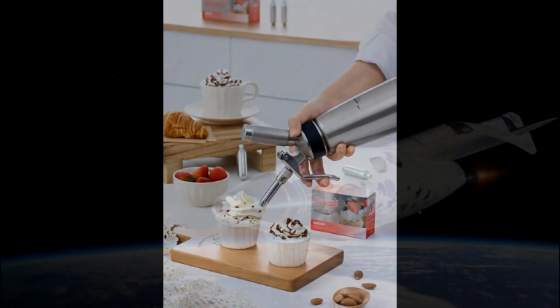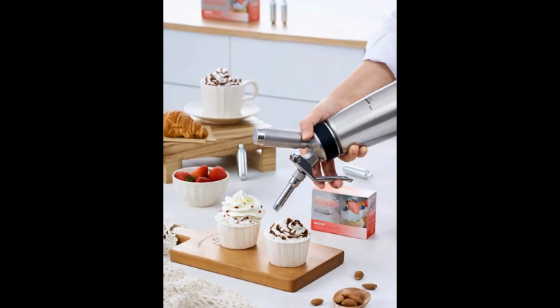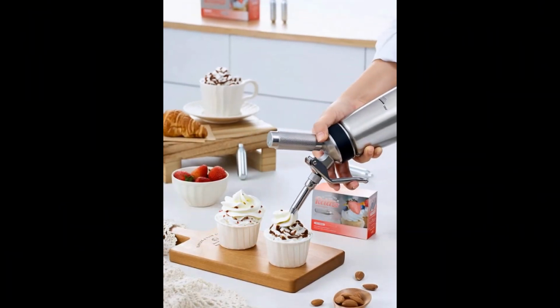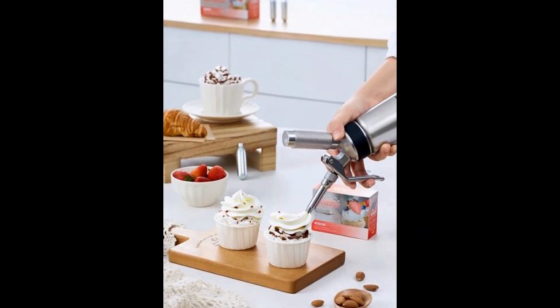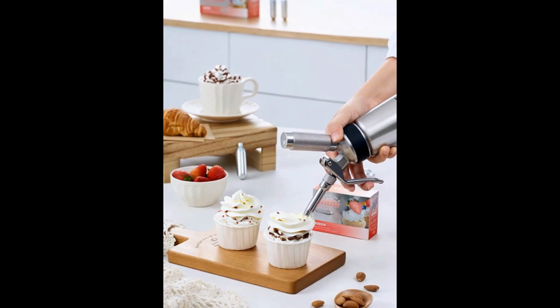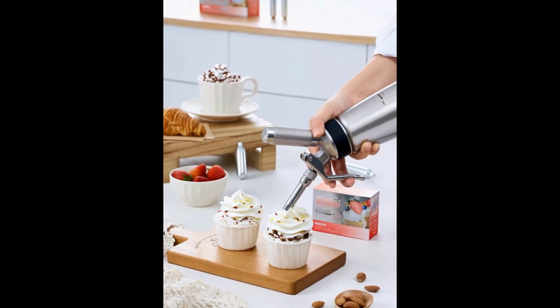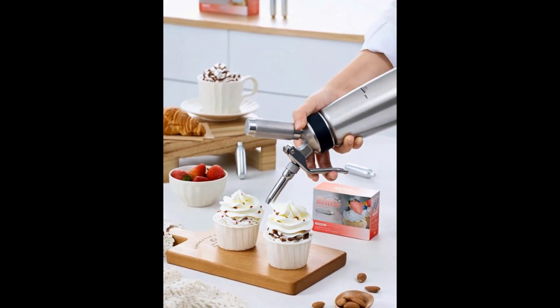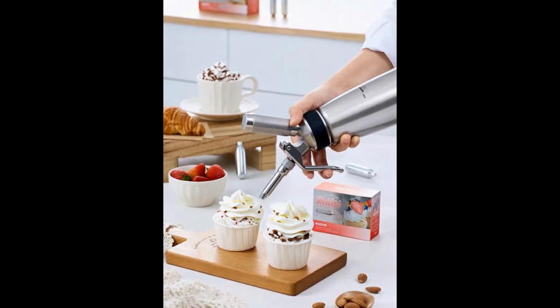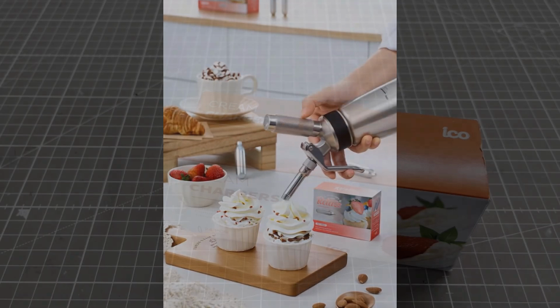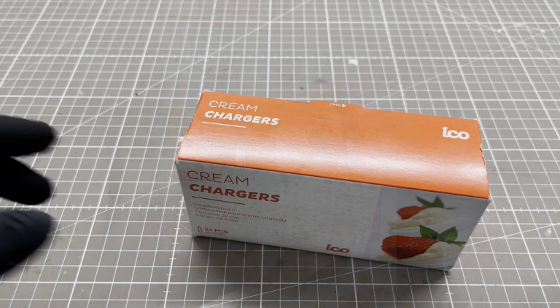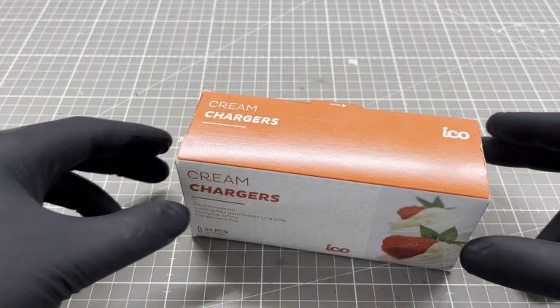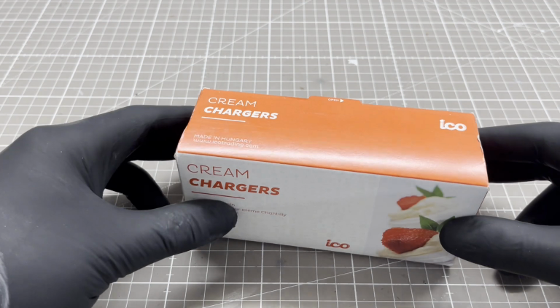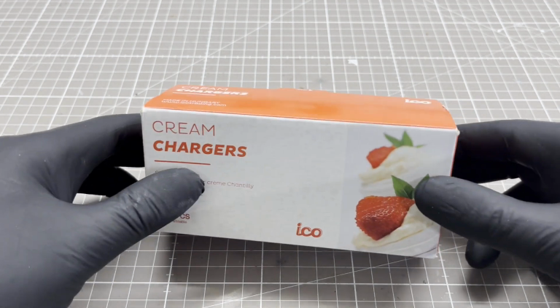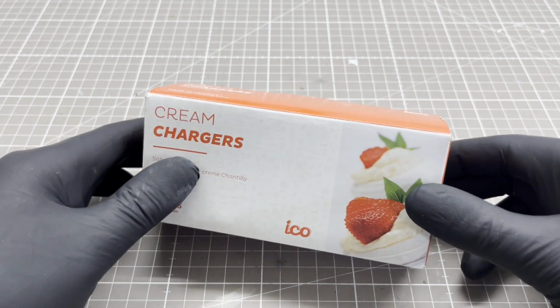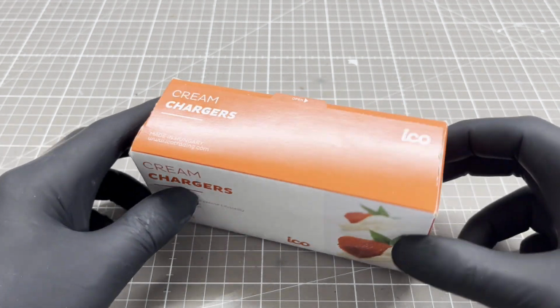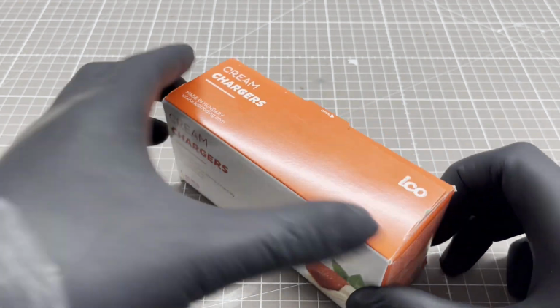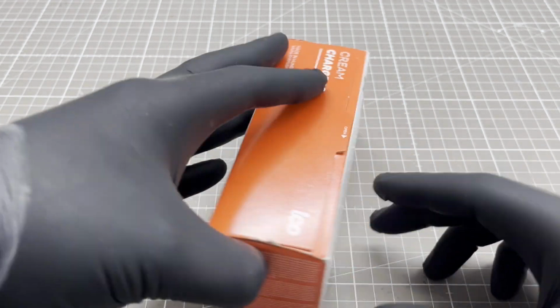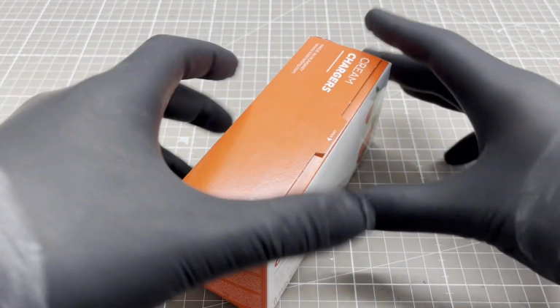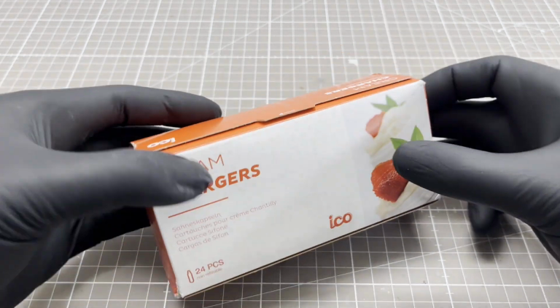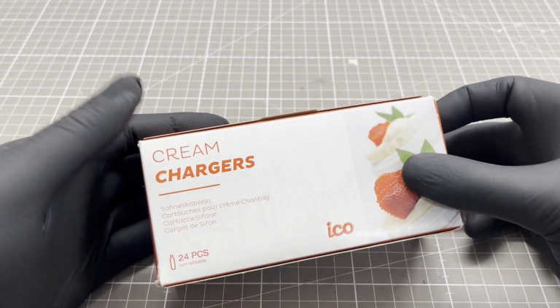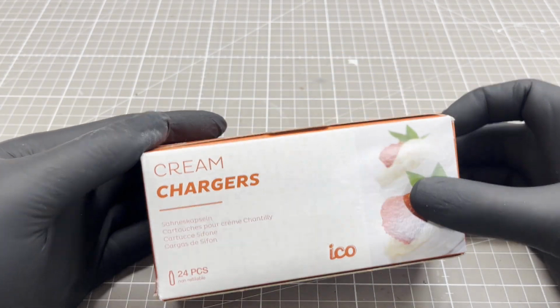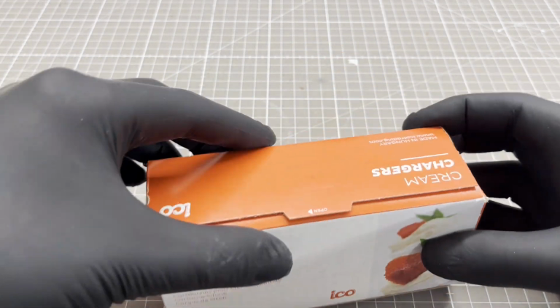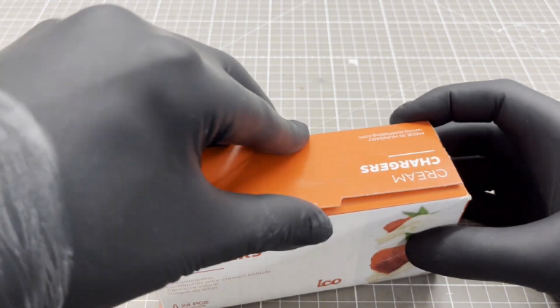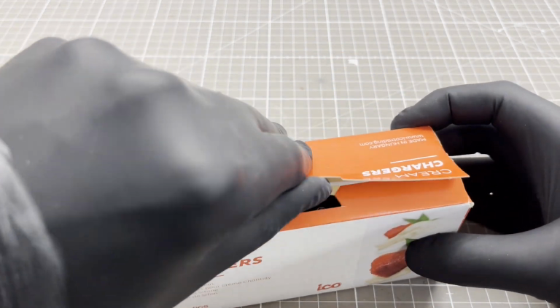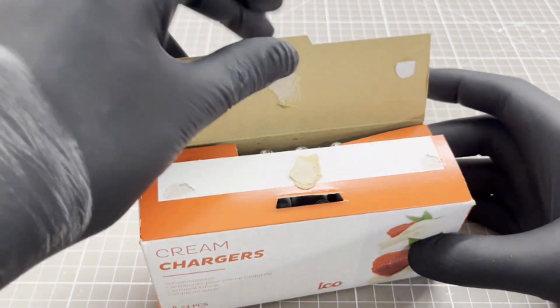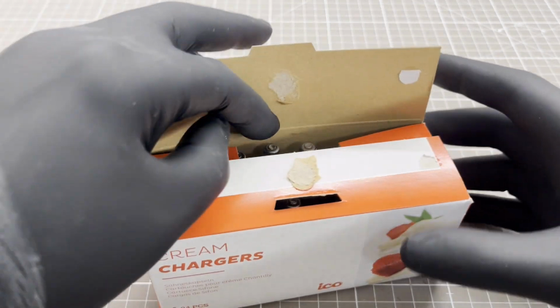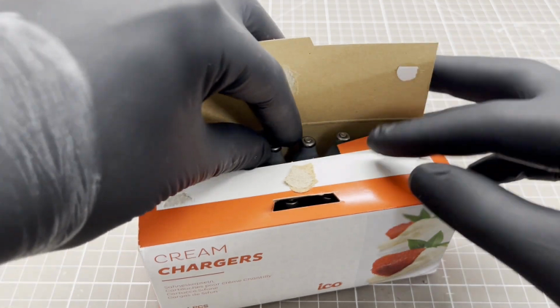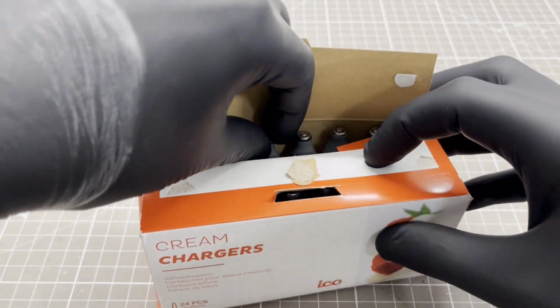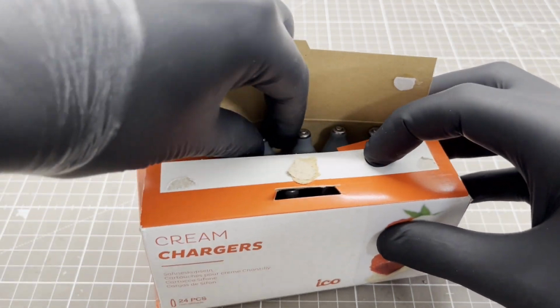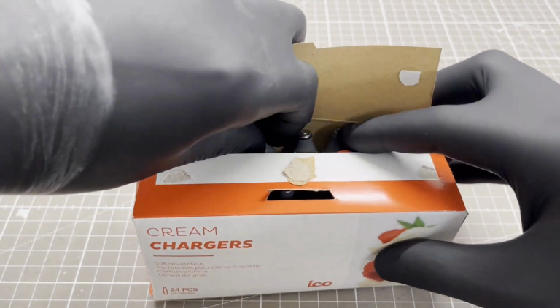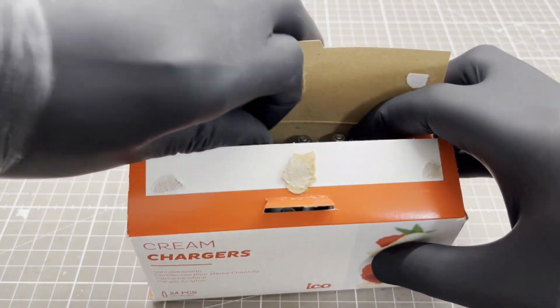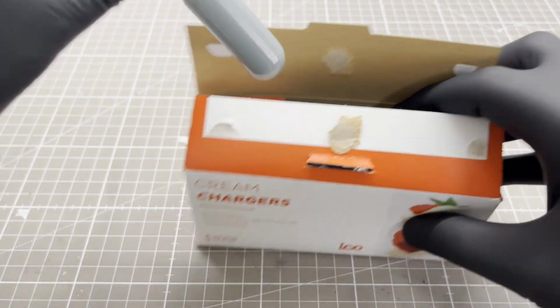In food technology, nitrous oxide is used to whip cream. There are so-called cream chargers for this purpose. They contain 8 grams of nitrous oxide per cartridge, which corresponds to 4 liters under standard conditions.